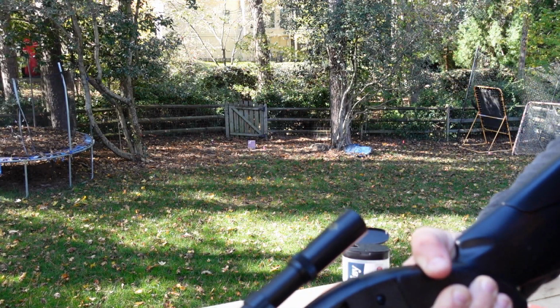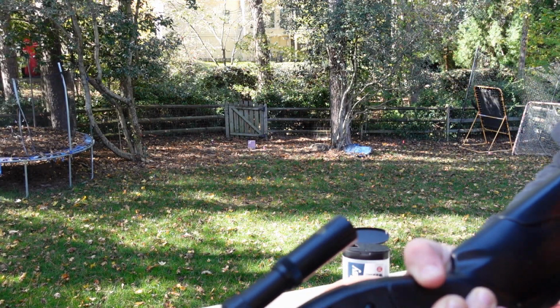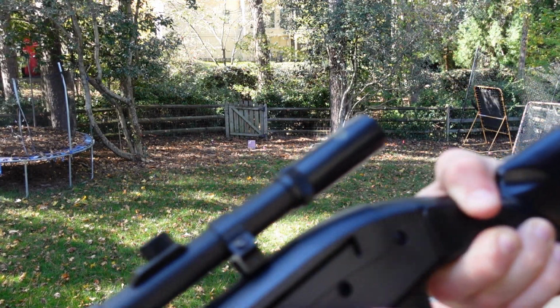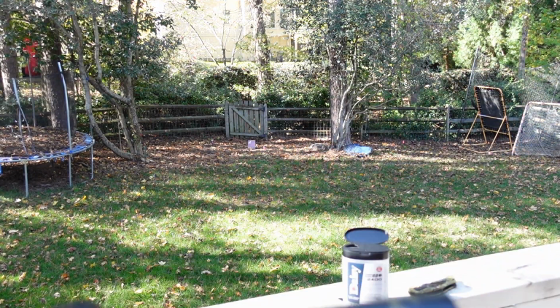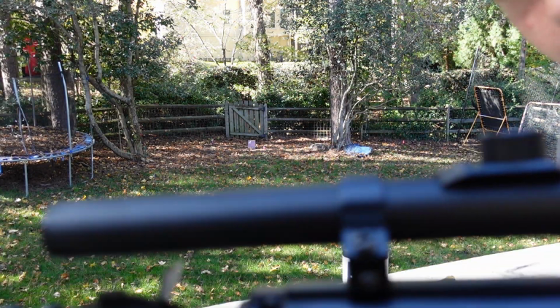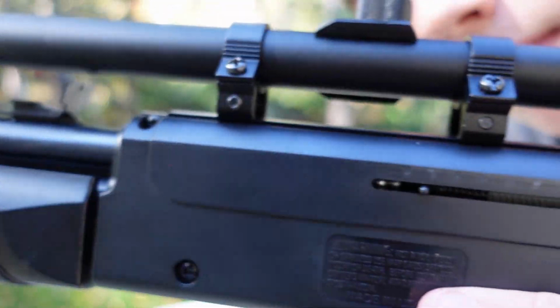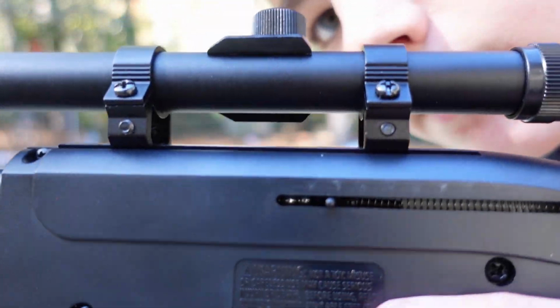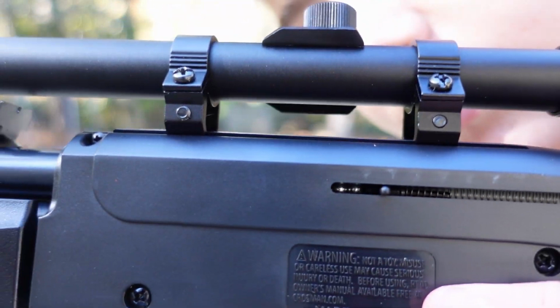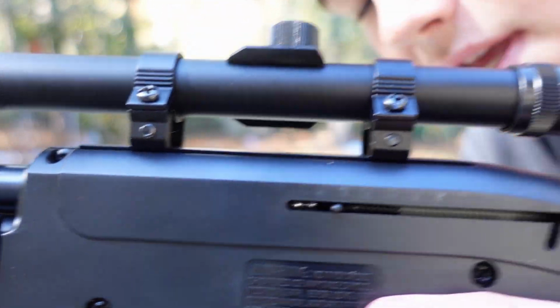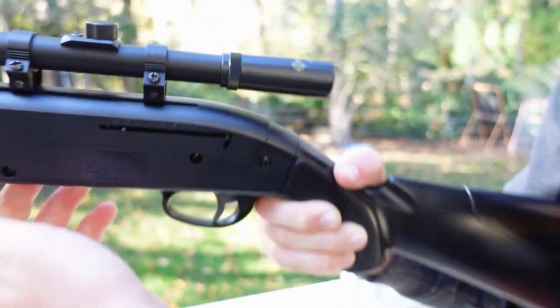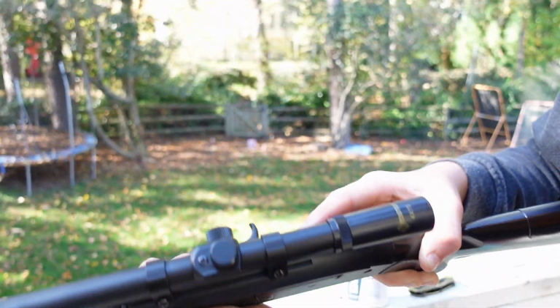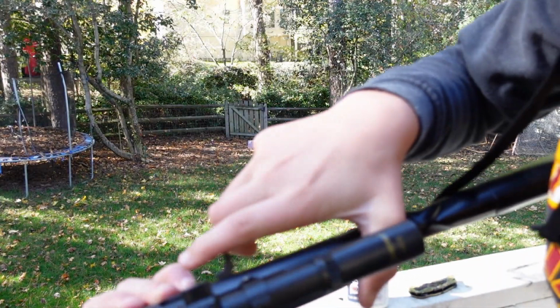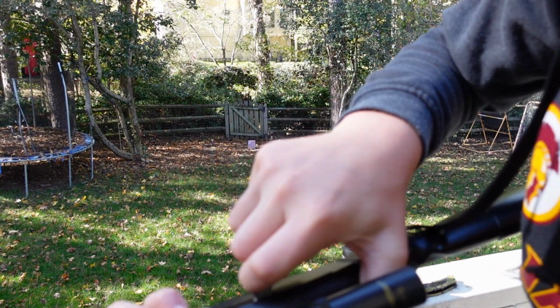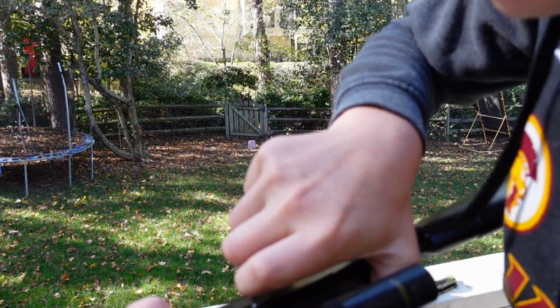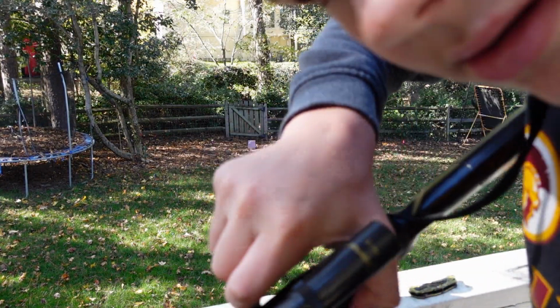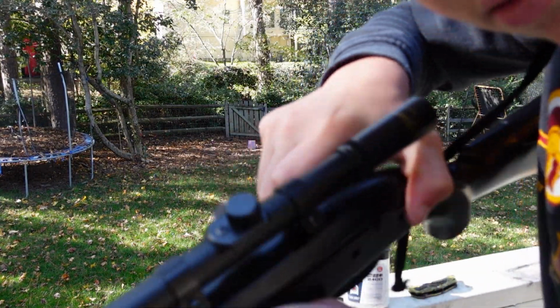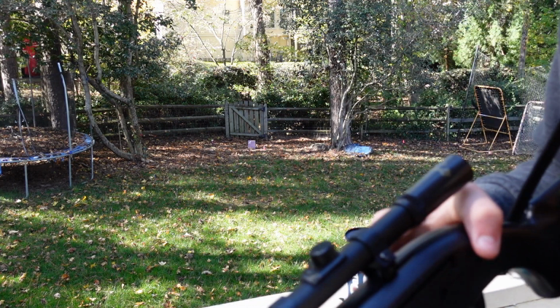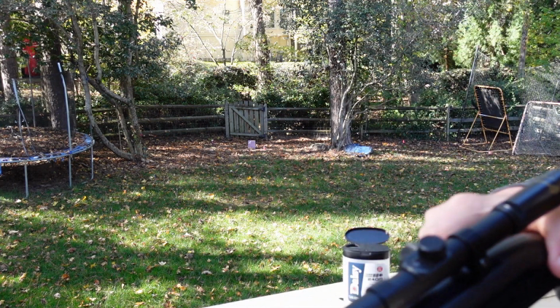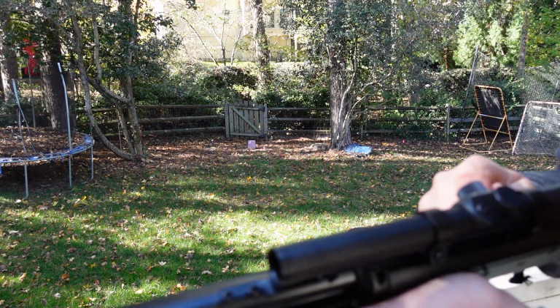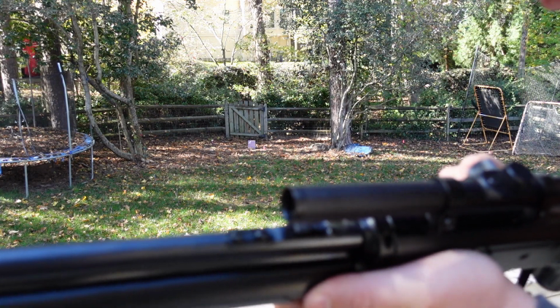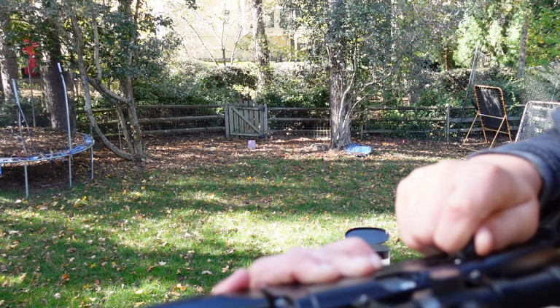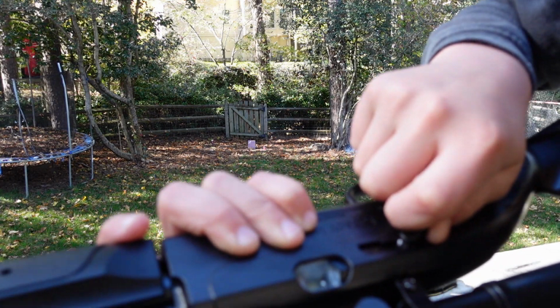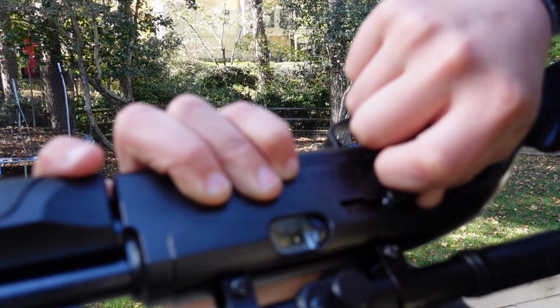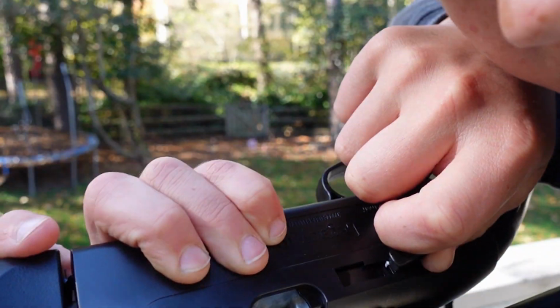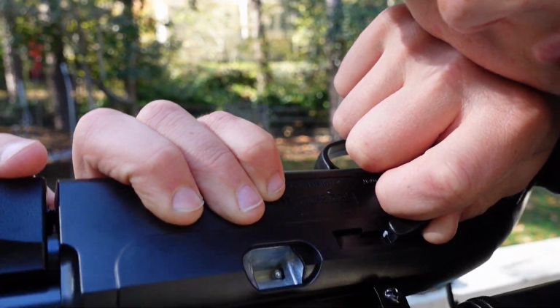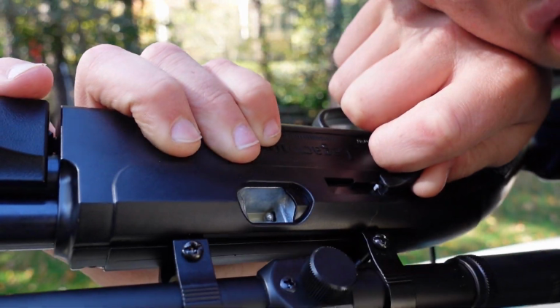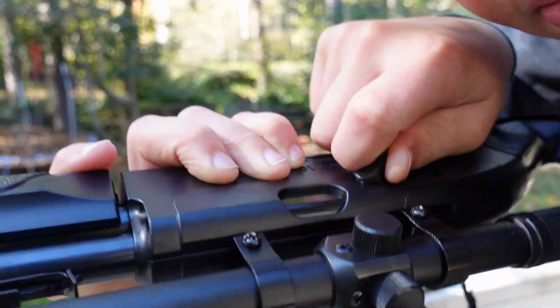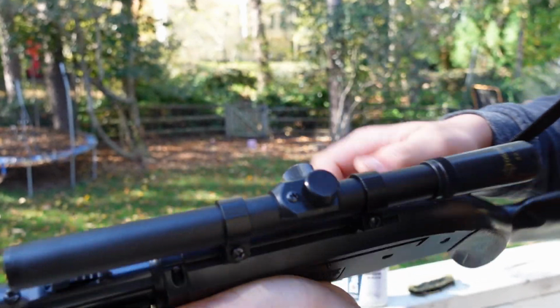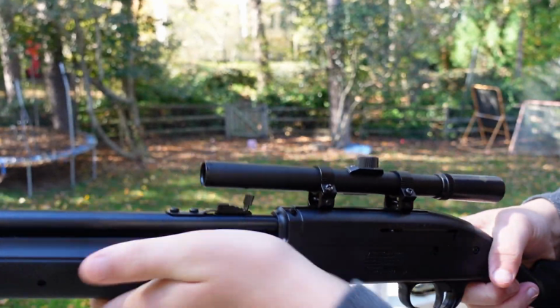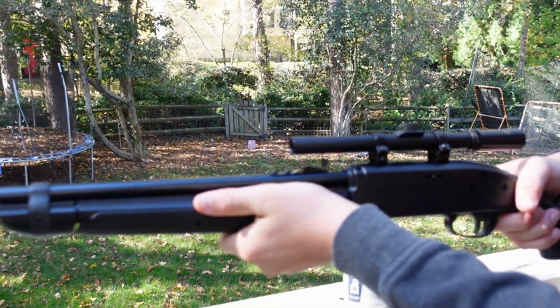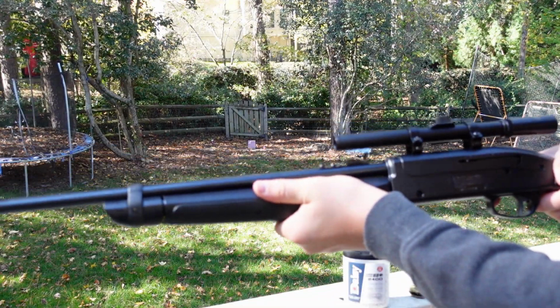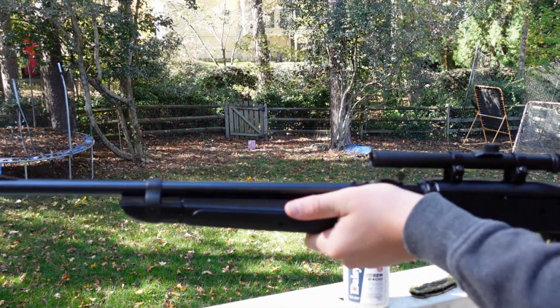So as you can see right there, there's ammo right there. And then when you pull this thing back — you pull the lever back — as you can see right there, there's a bullet in there. And then I'm going to pump it 12 times.